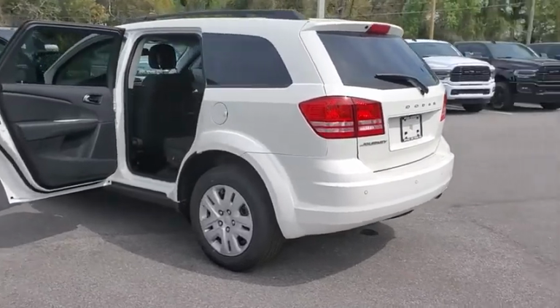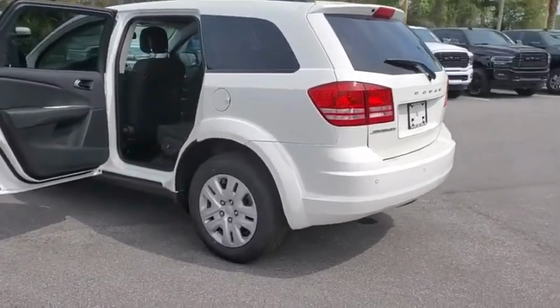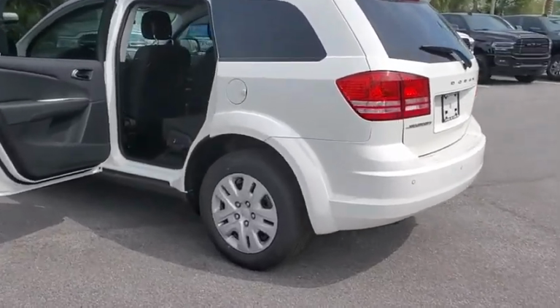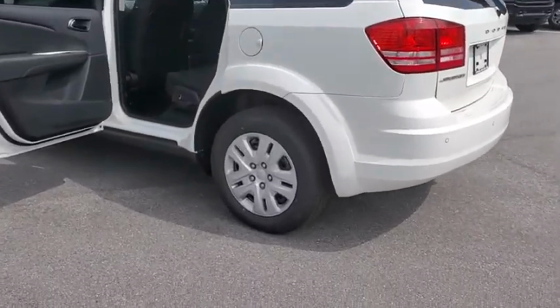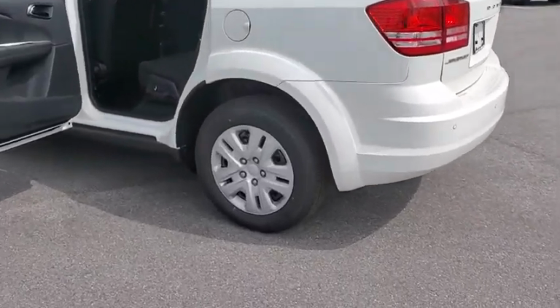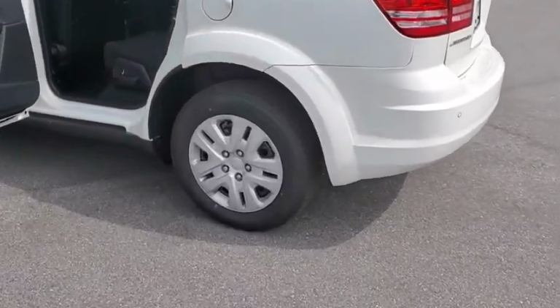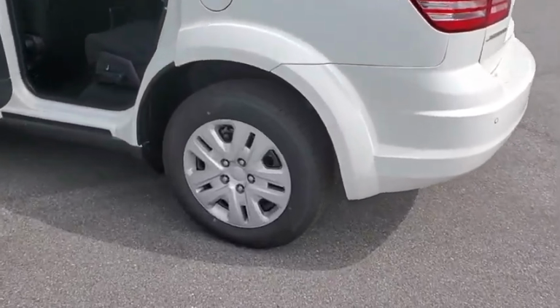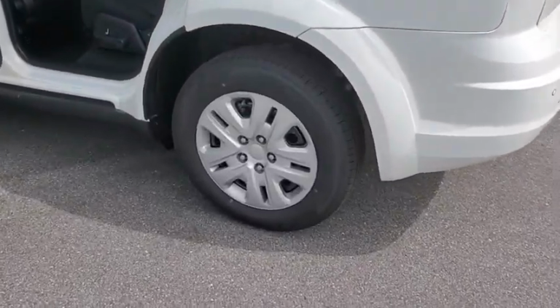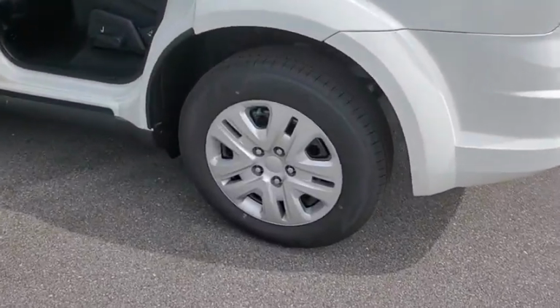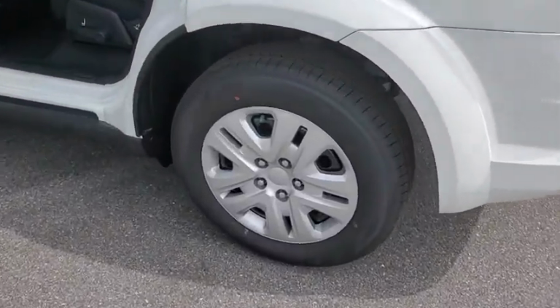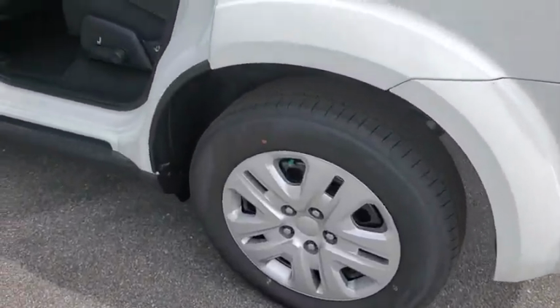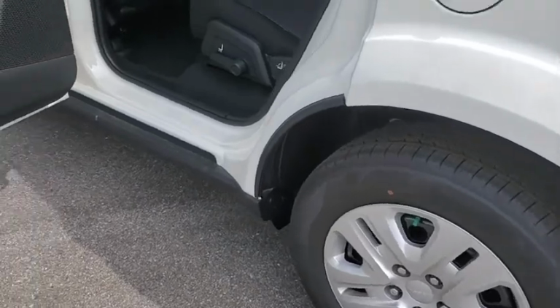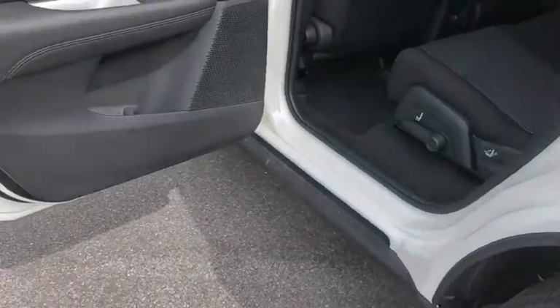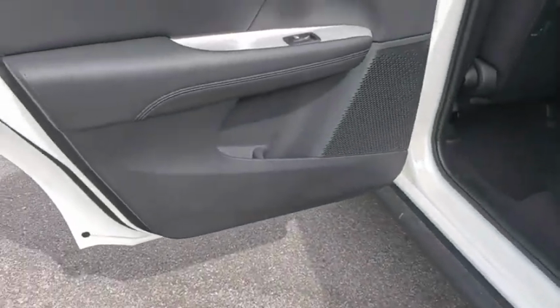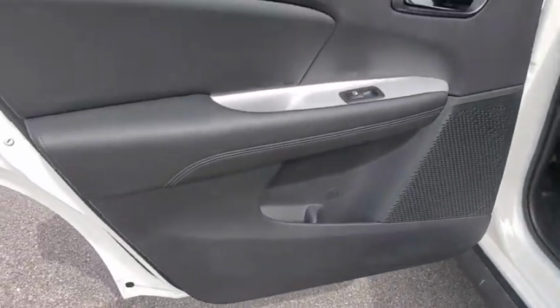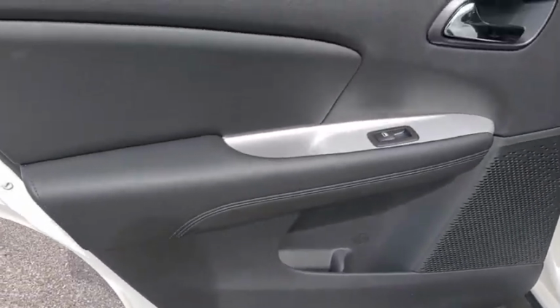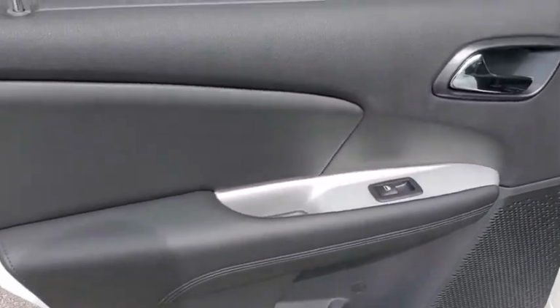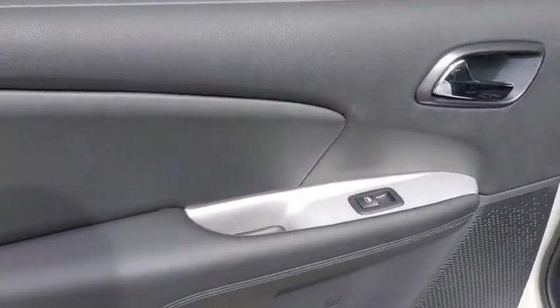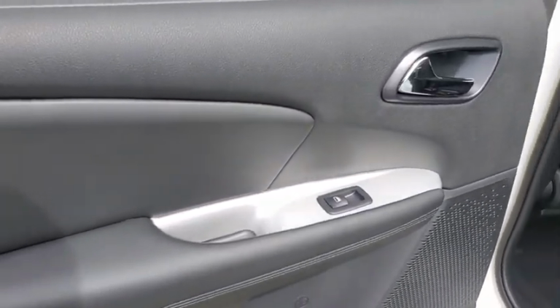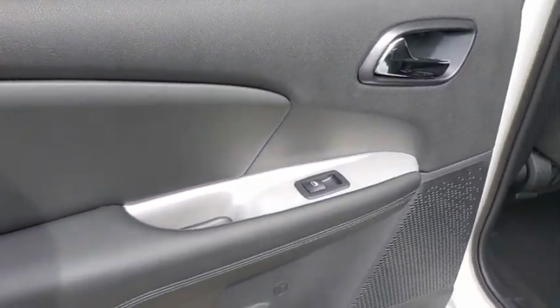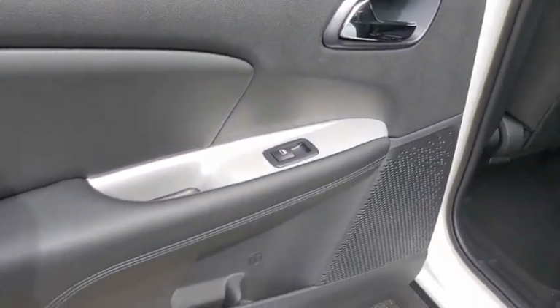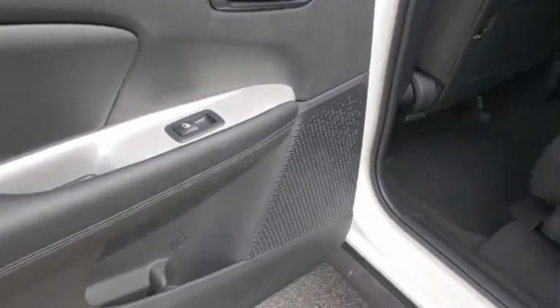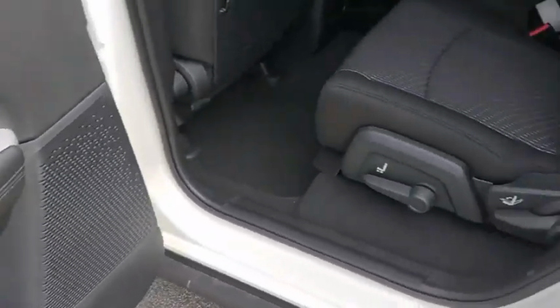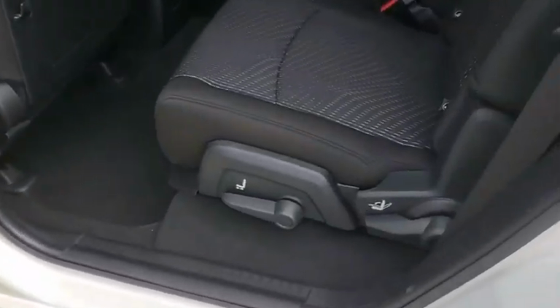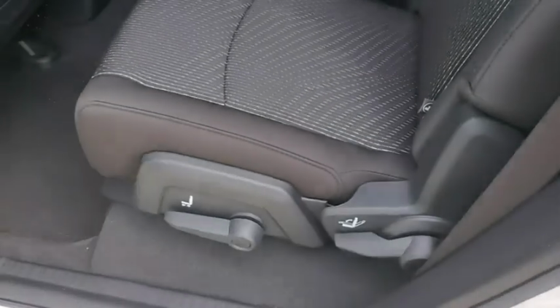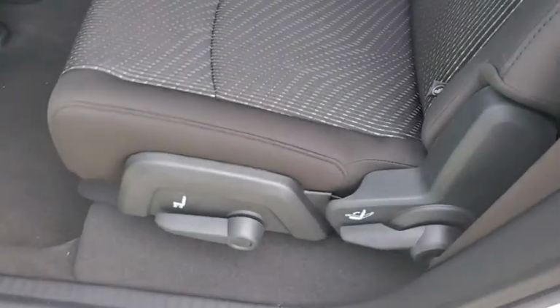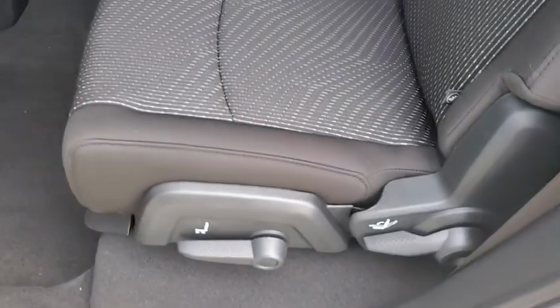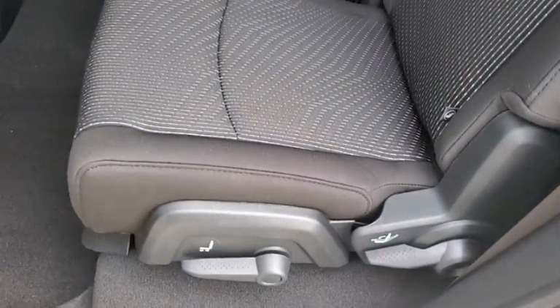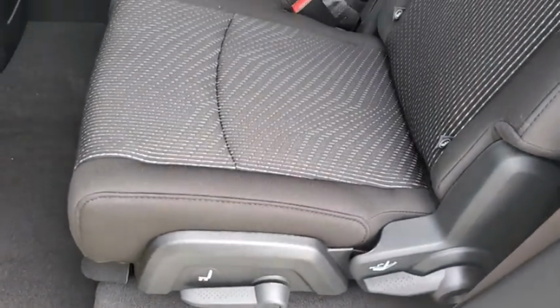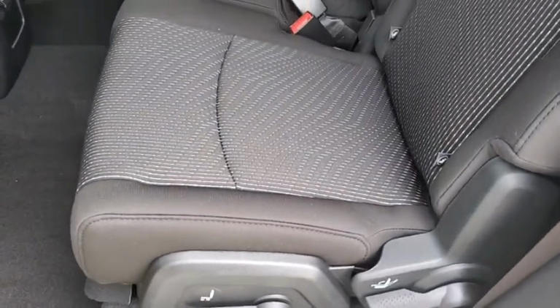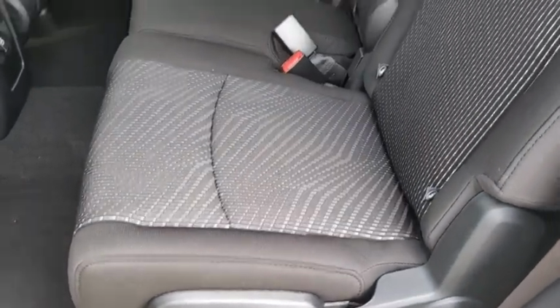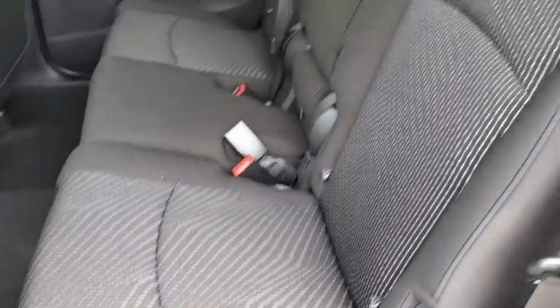Here are some of this vehicle's great options: traction control, anti-lock braking system, backup camera, stability control, keyless entry, steering wheel audio control, leather wrapped steering wheel, dual airbags.